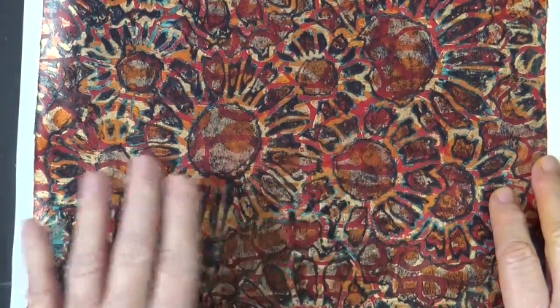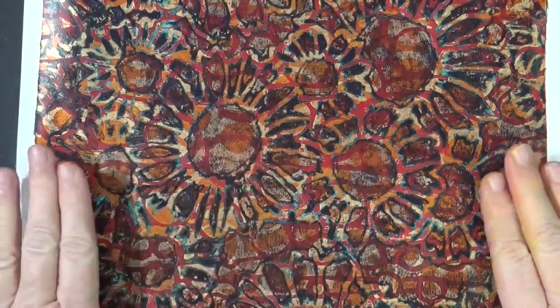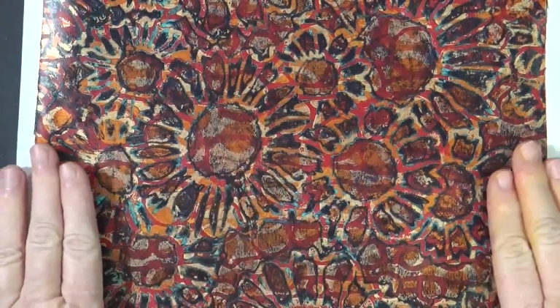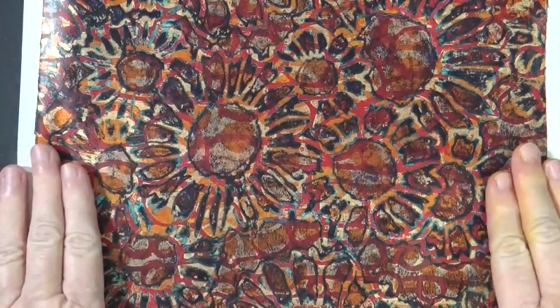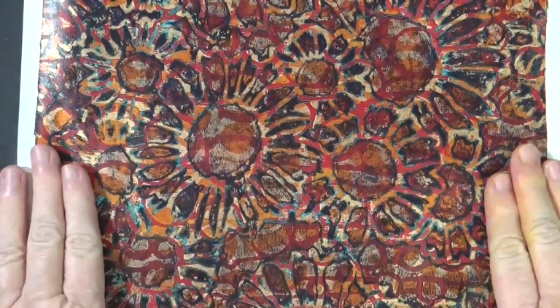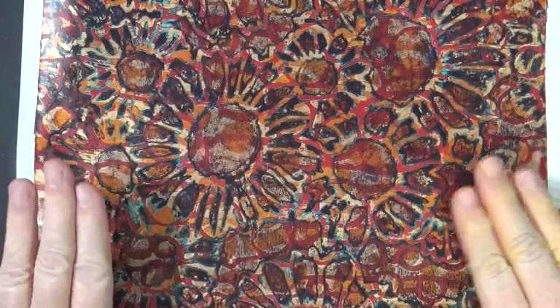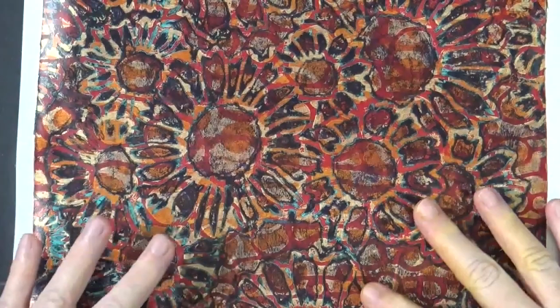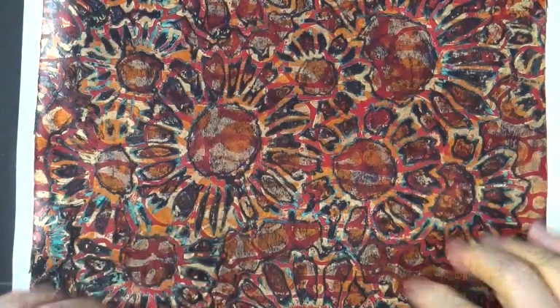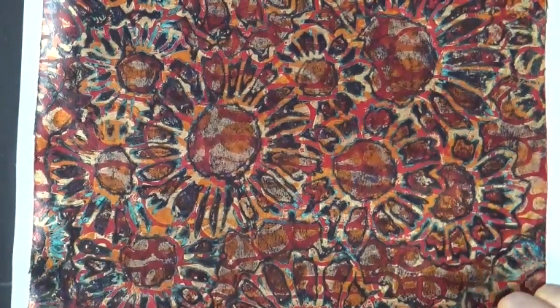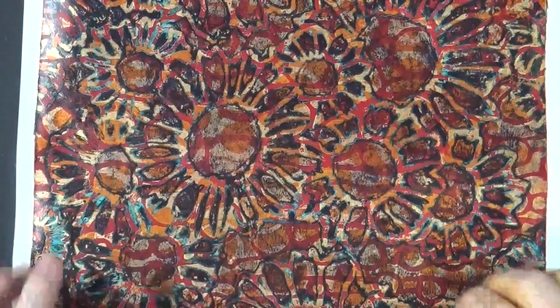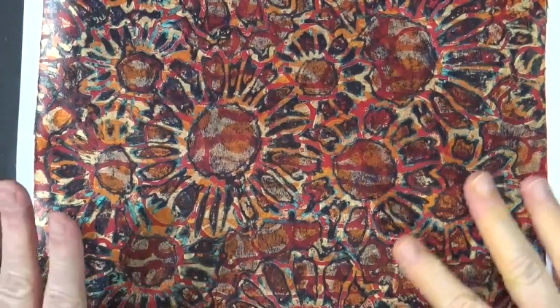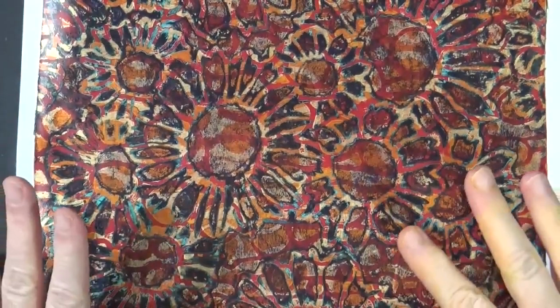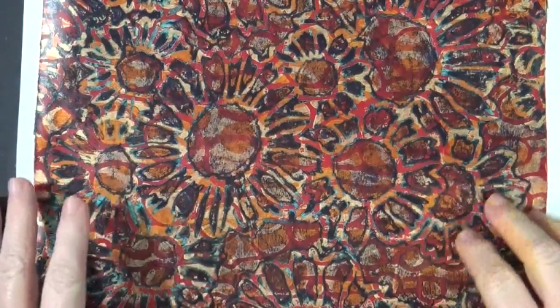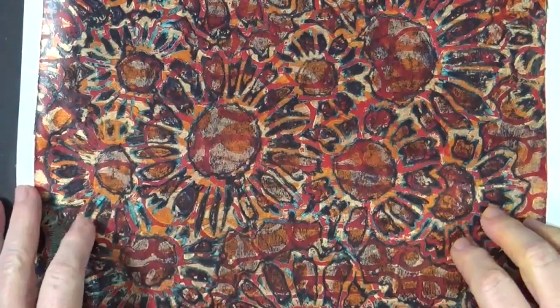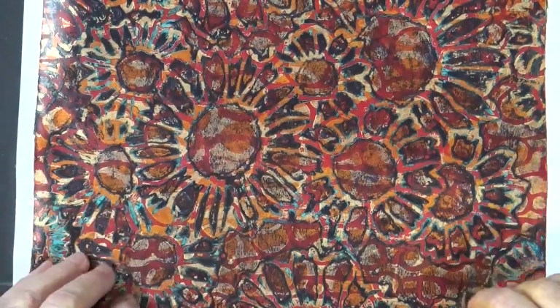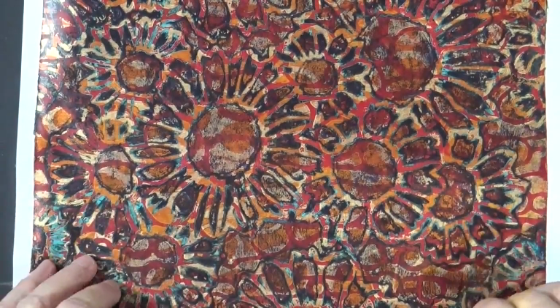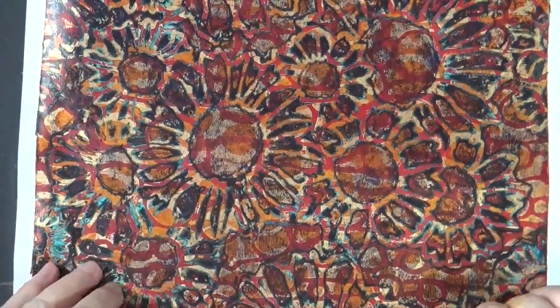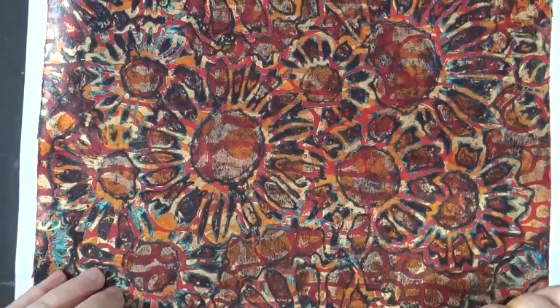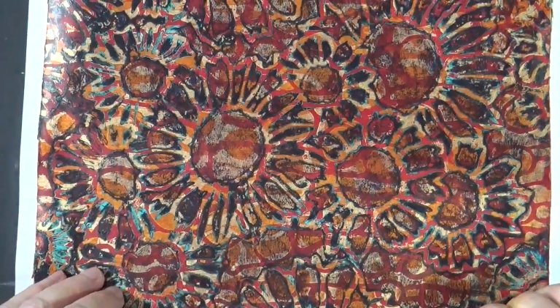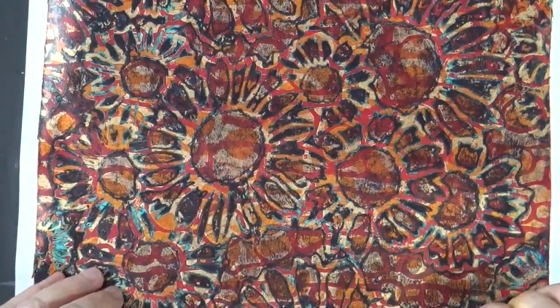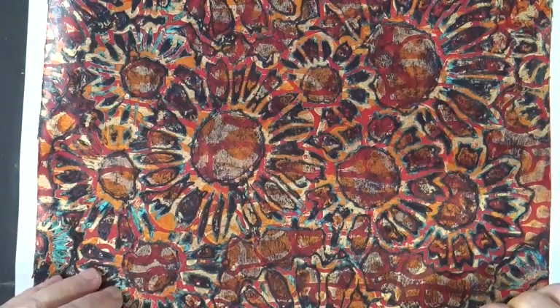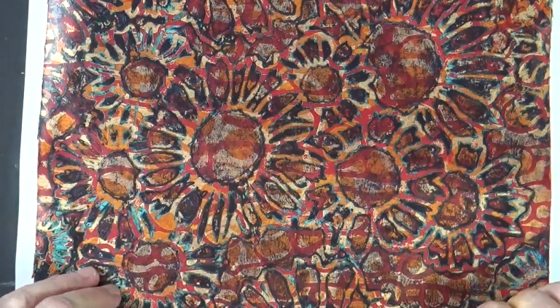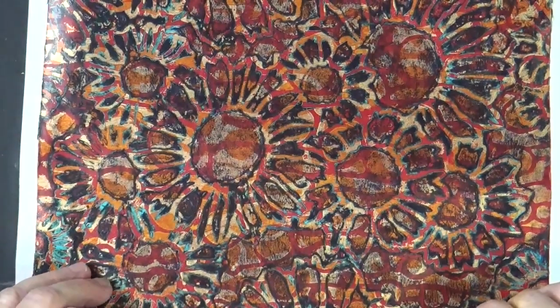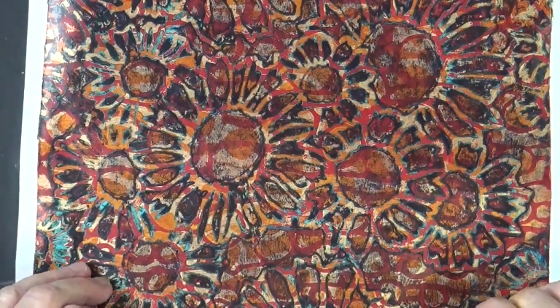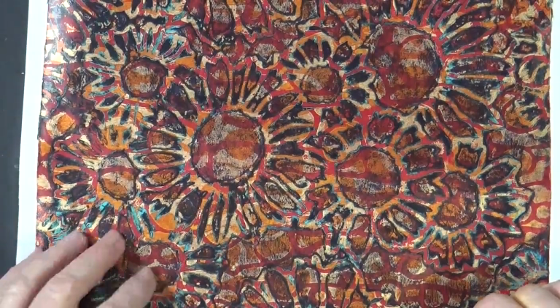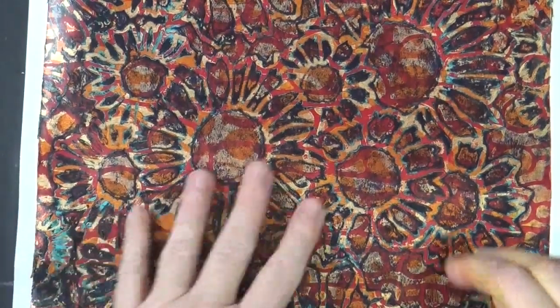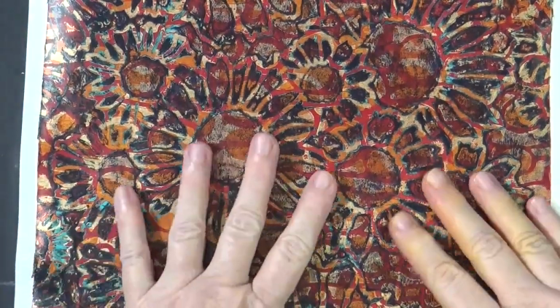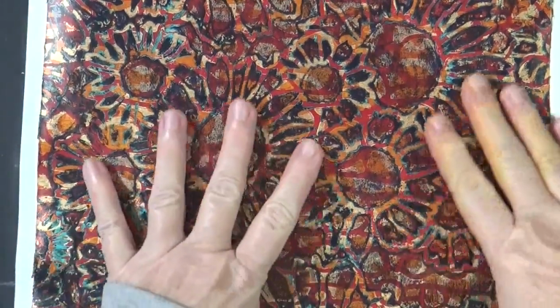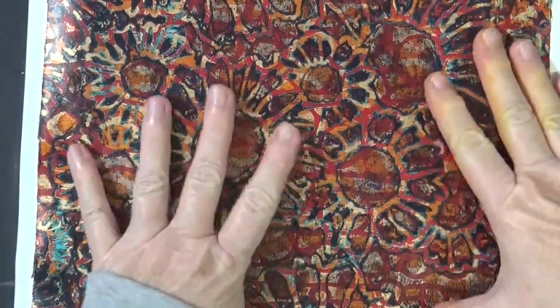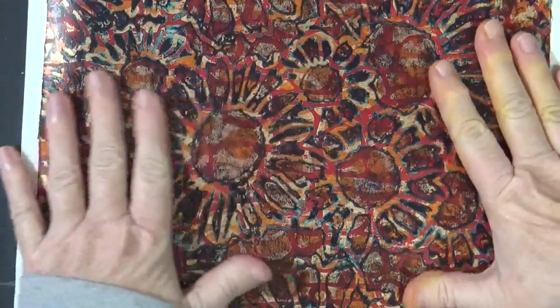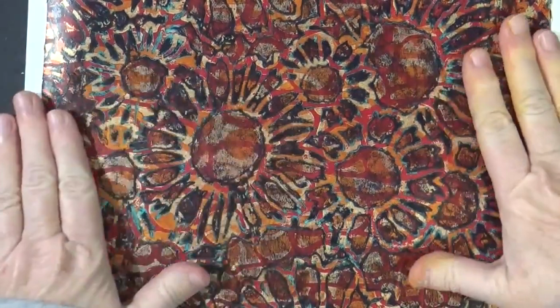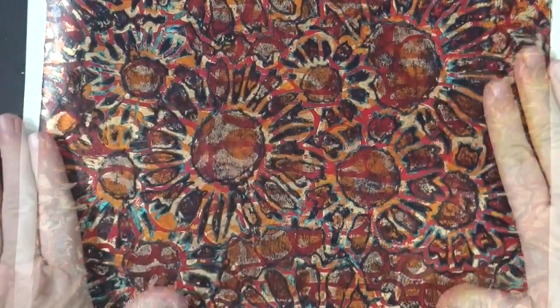So I think this turned out super. It wasn't exactly what I had envisioned, but as is often the case when you're gel printing, I ended up liking it.